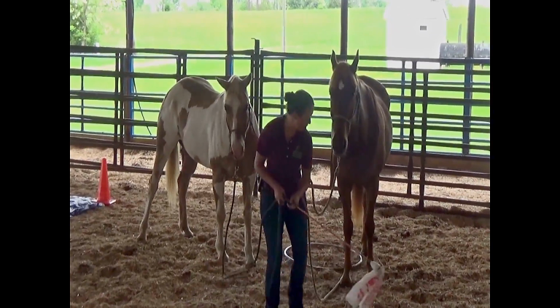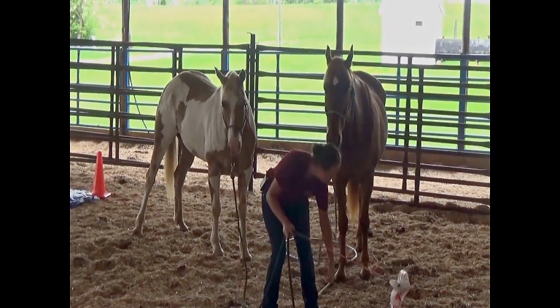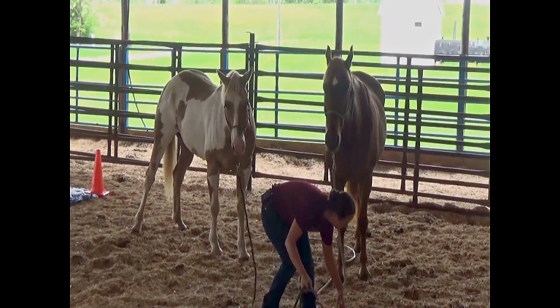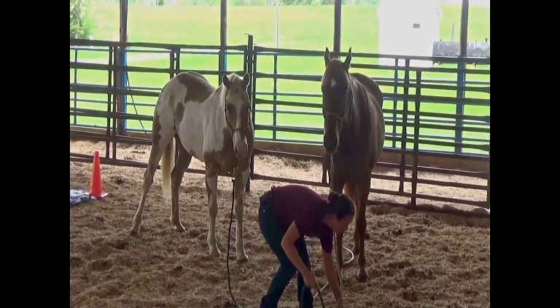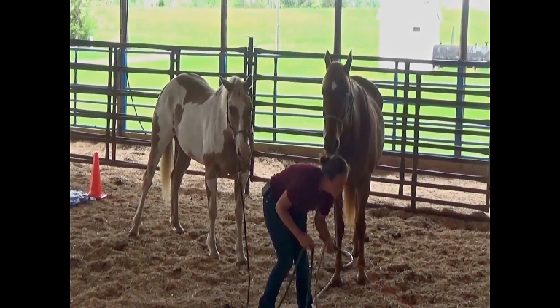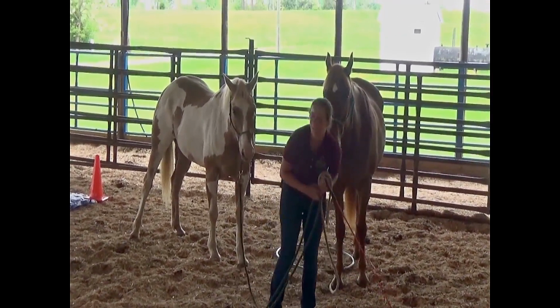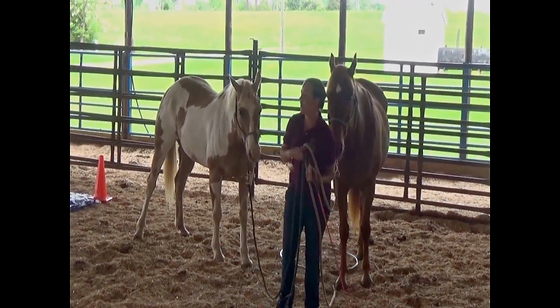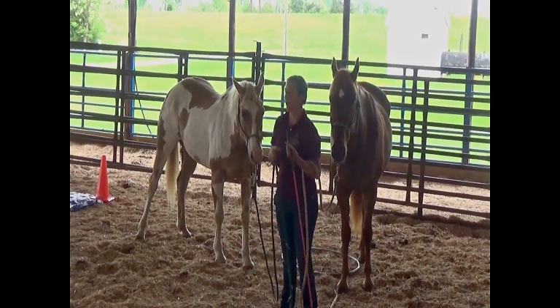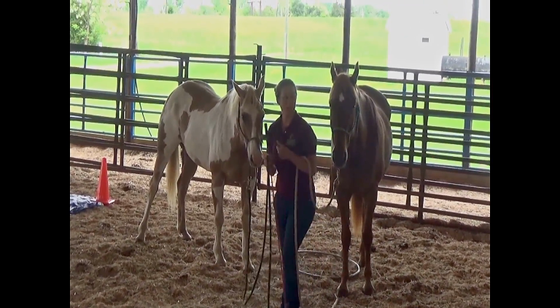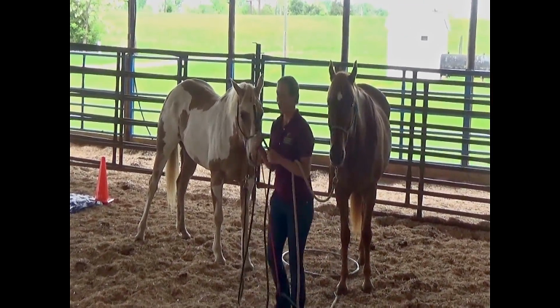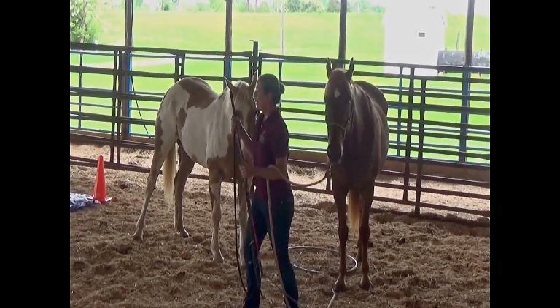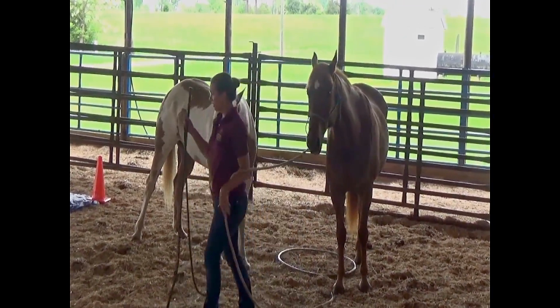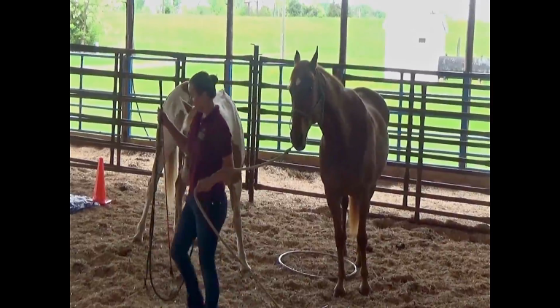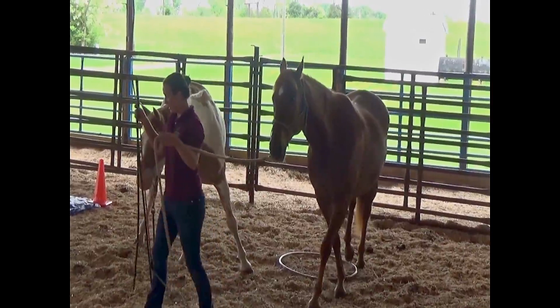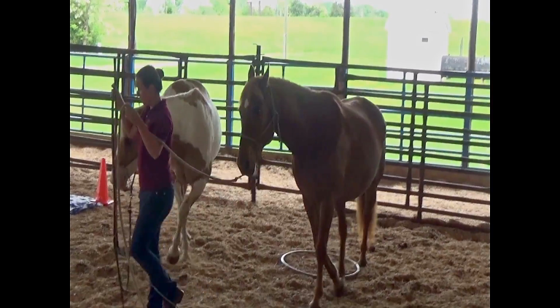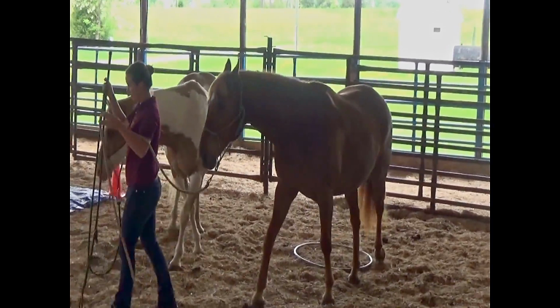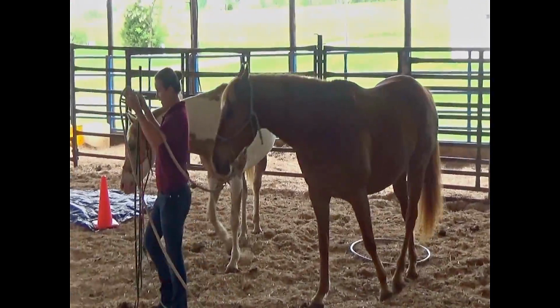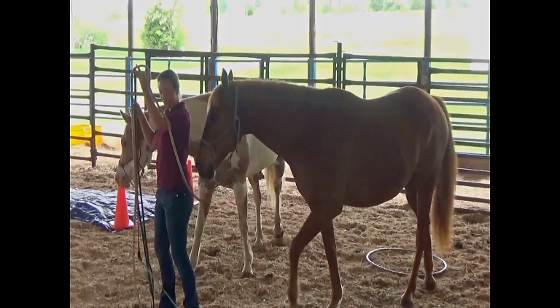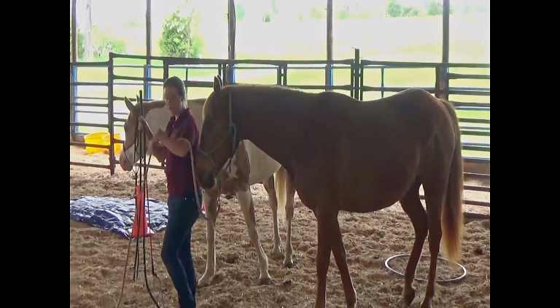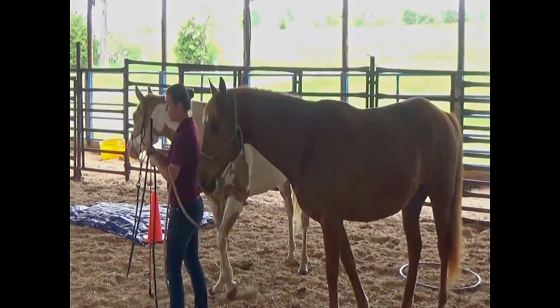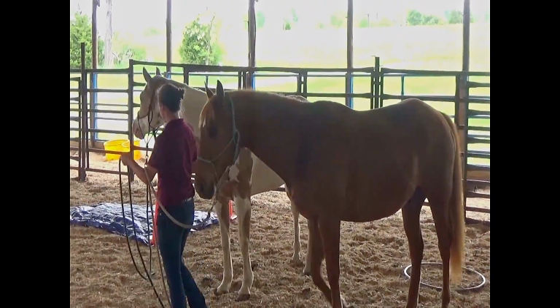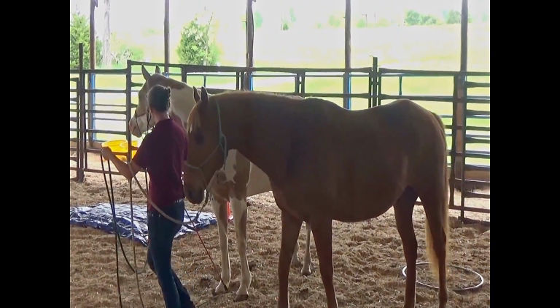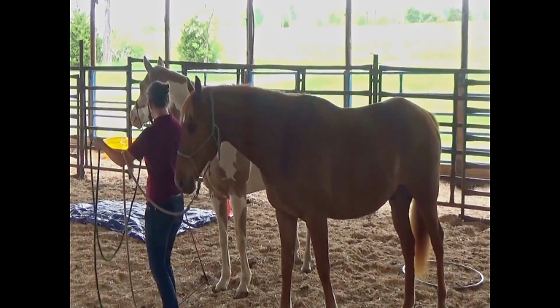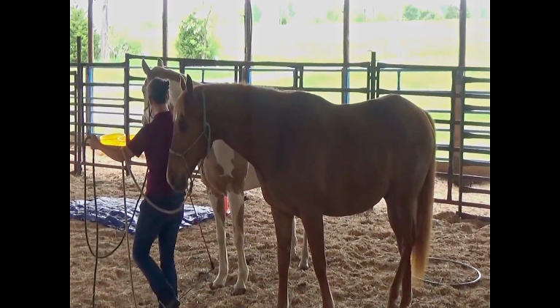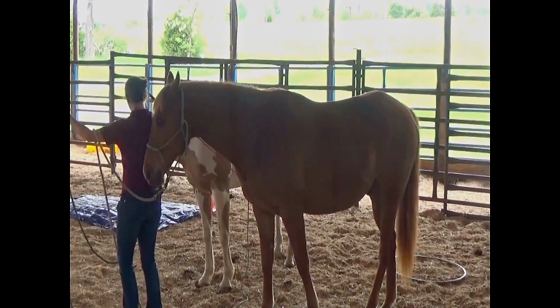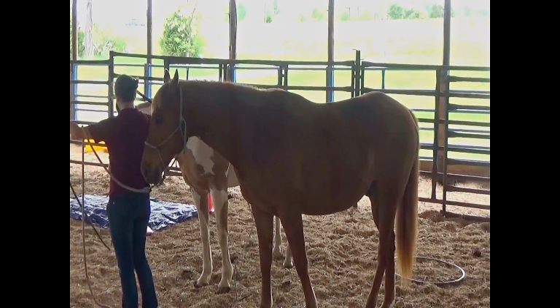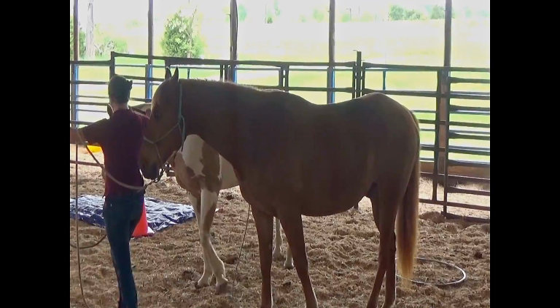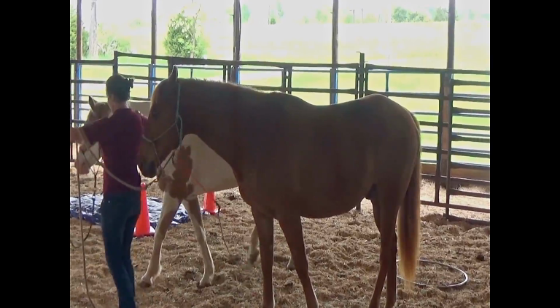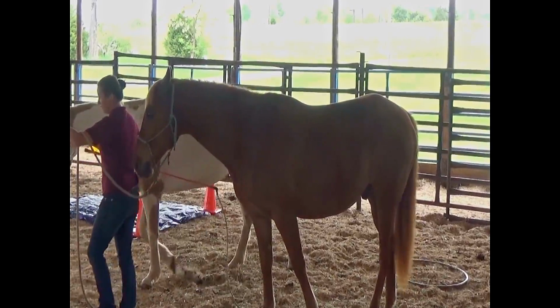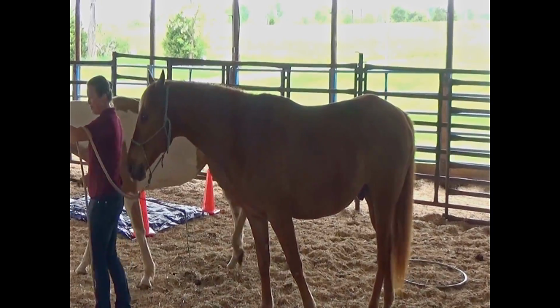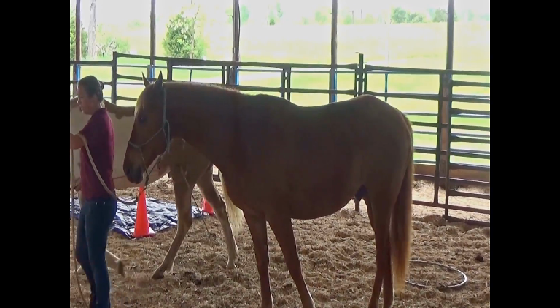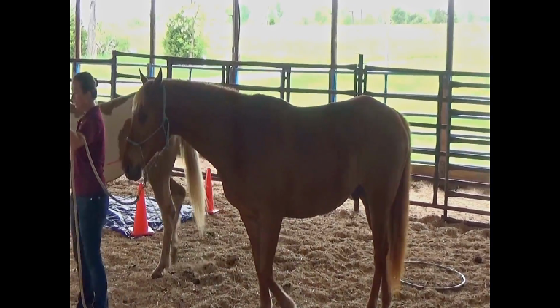The first obstacle I'm going to start with is the barrels. Some horses you may find are just afraid of the barrels themselves, or they may be afraid to go through a narrow opening like this.